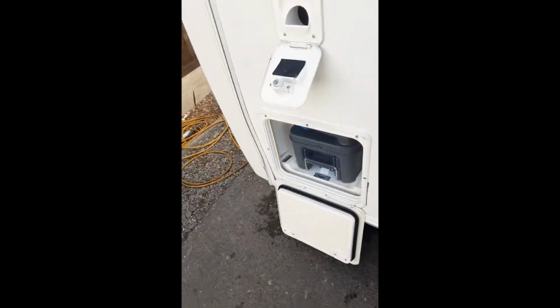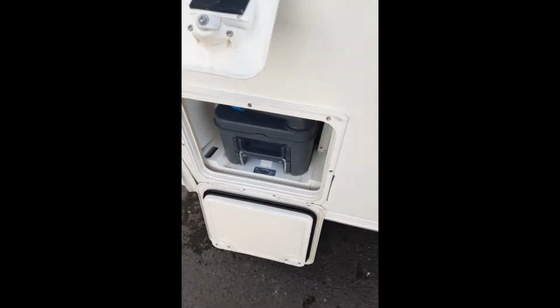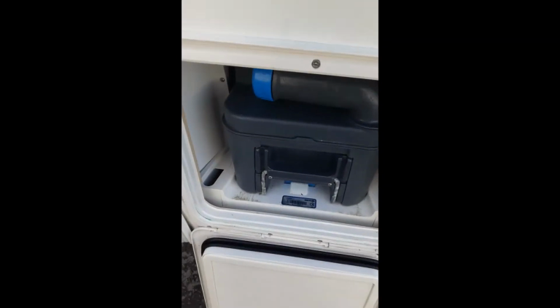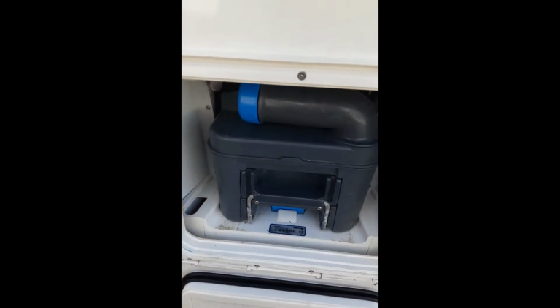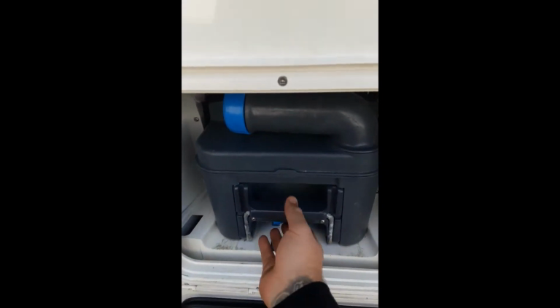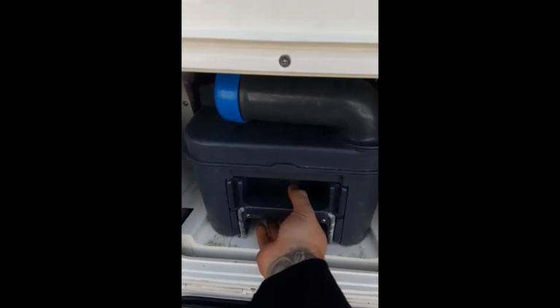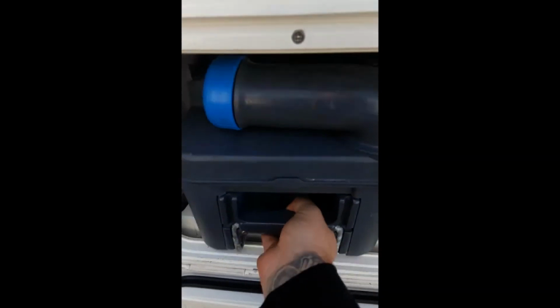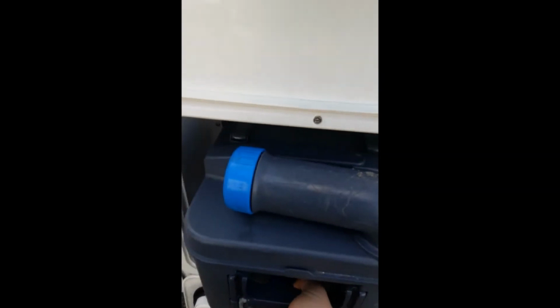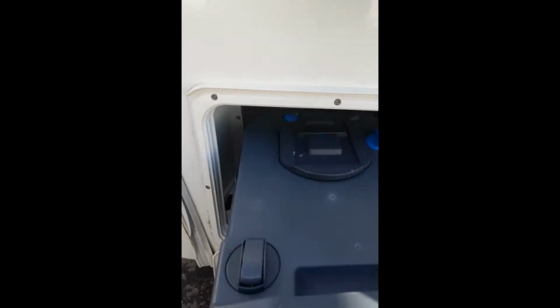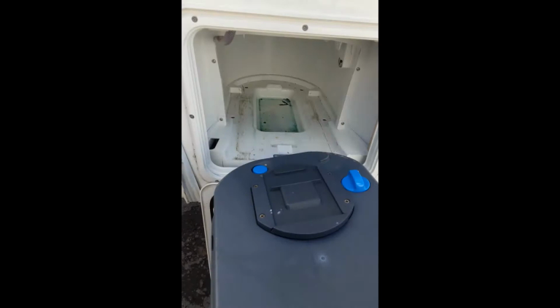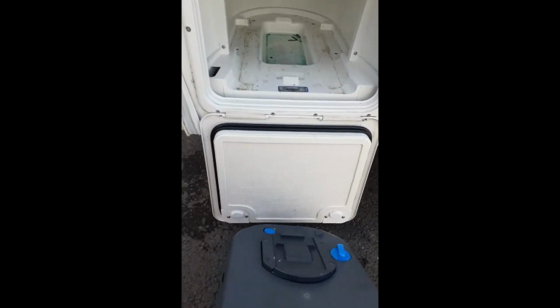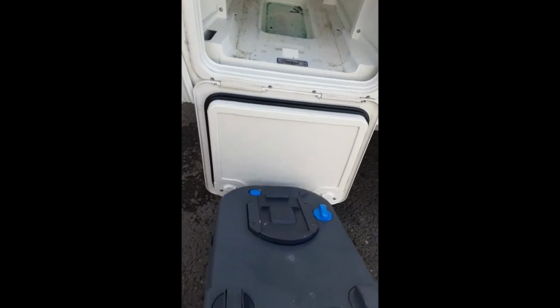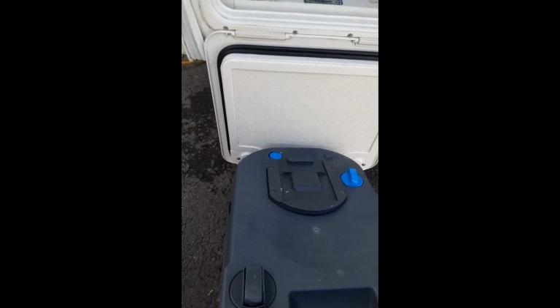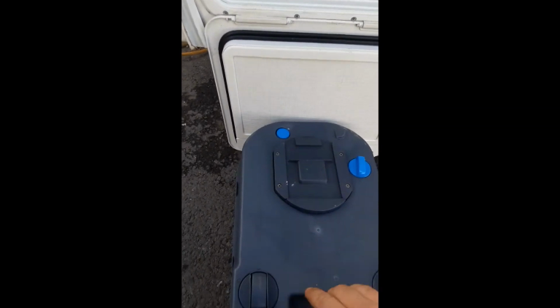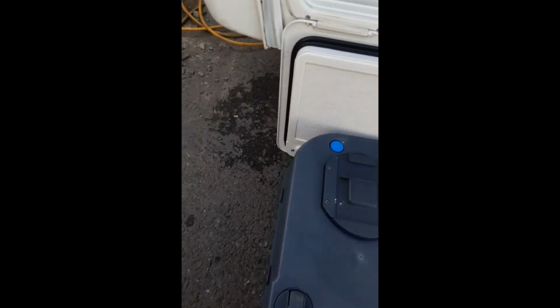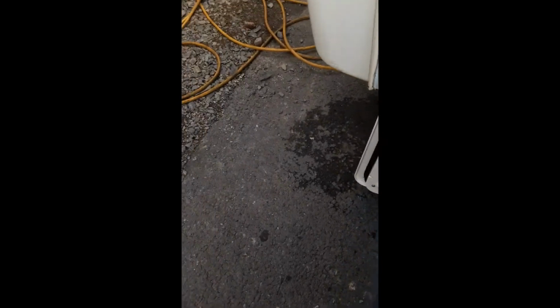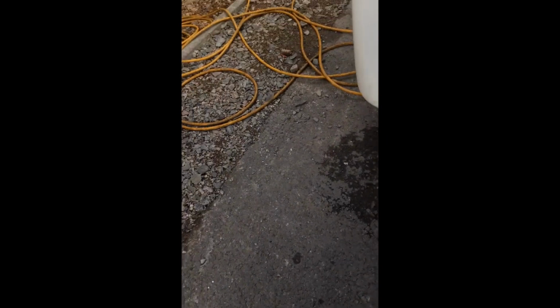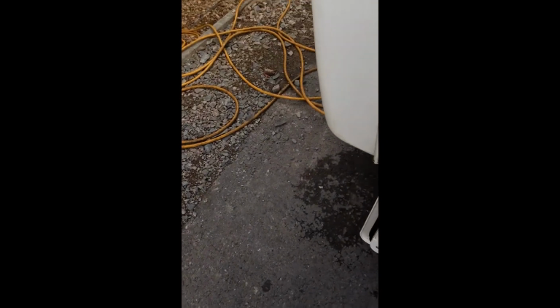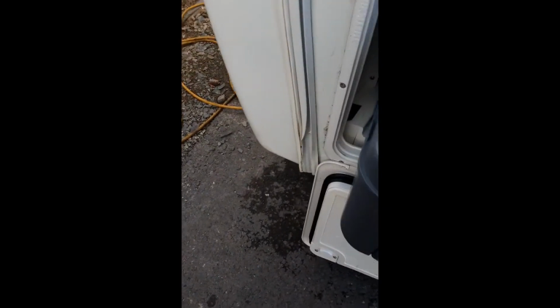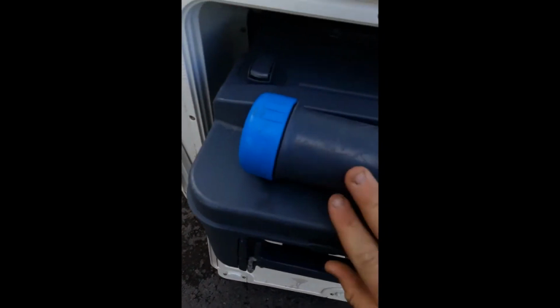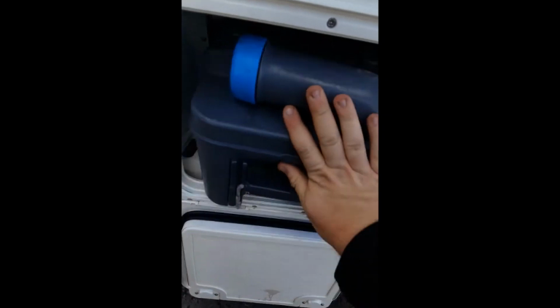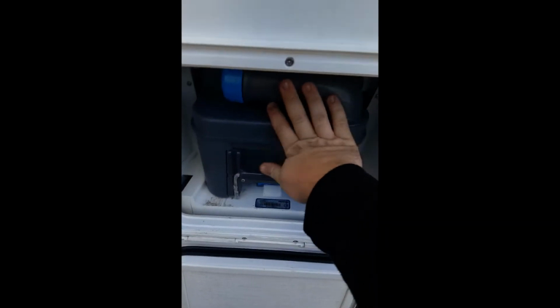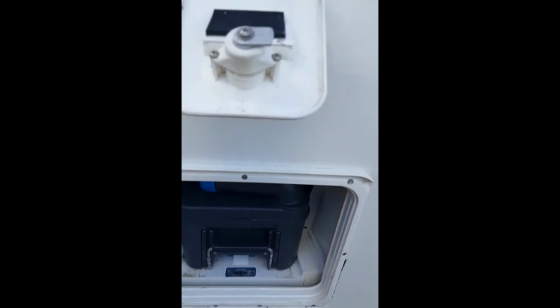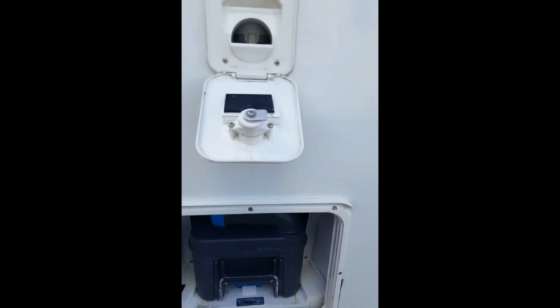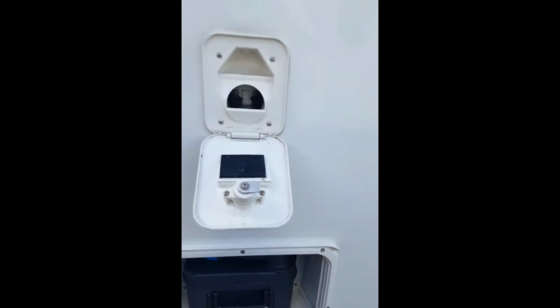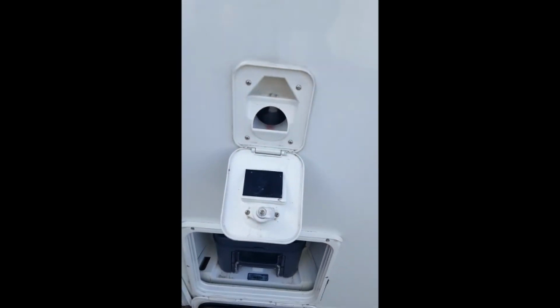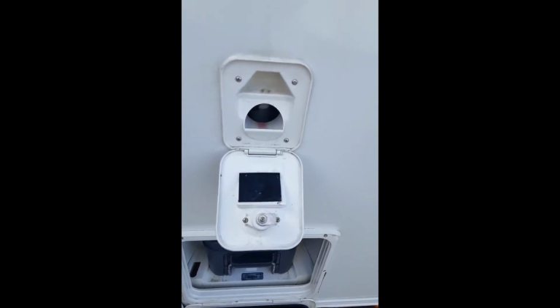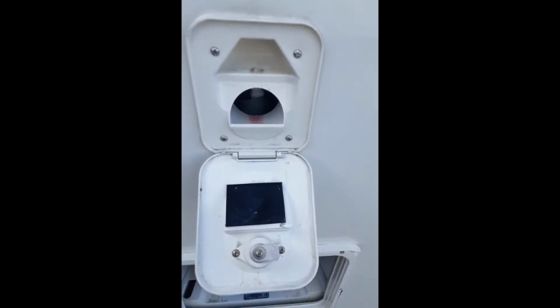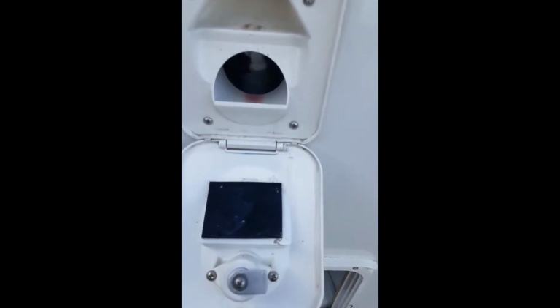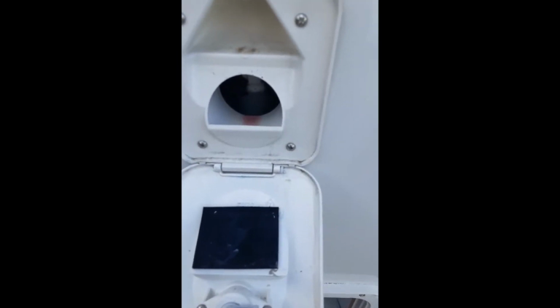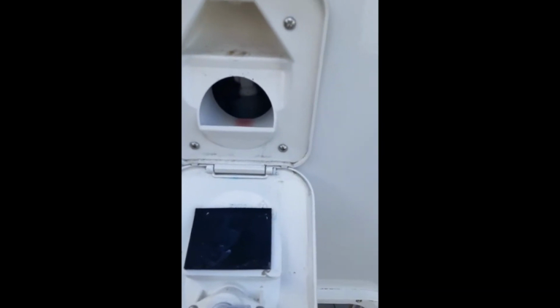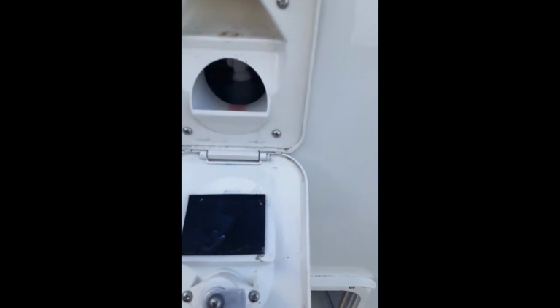We have your toilet cassette which pulls out and is able to be emptied. Slot it back in like so. We also have the filler point for your toilet flush.